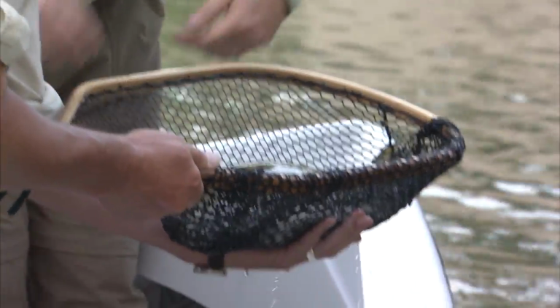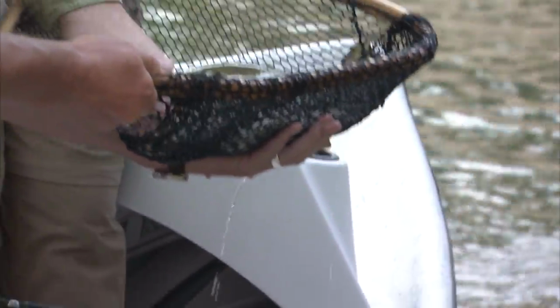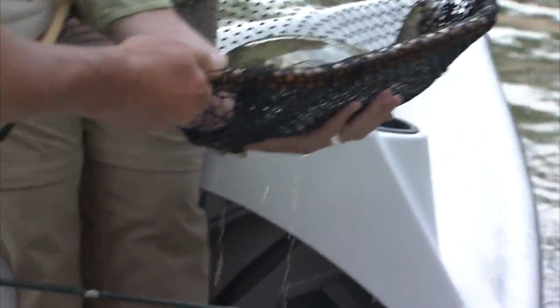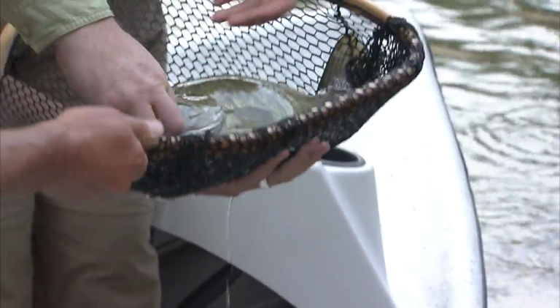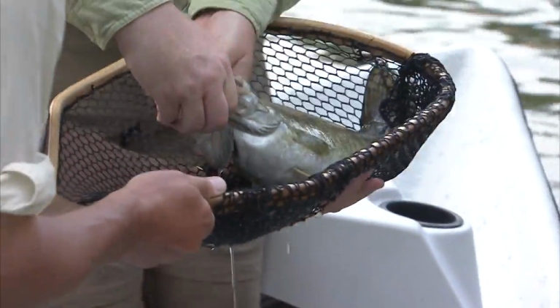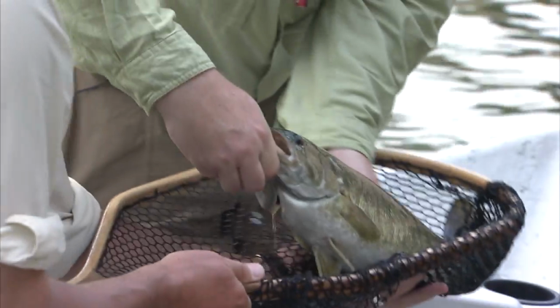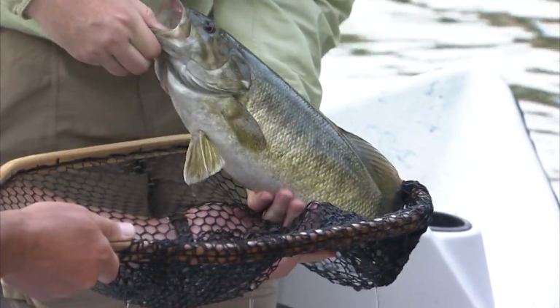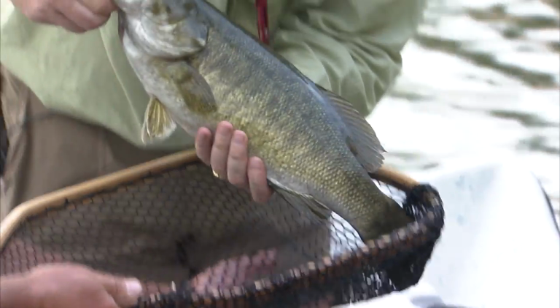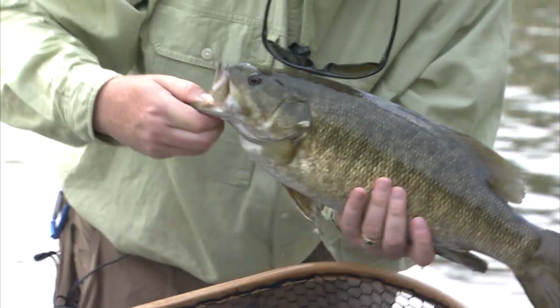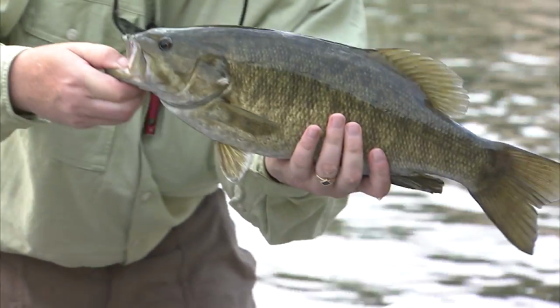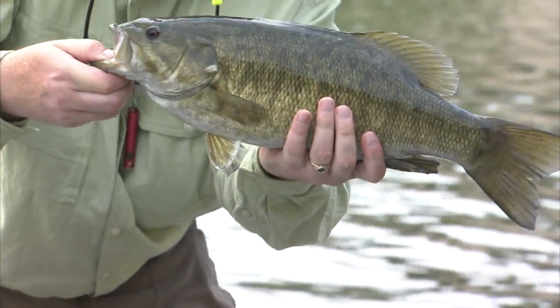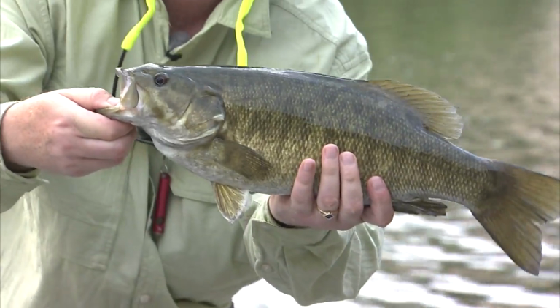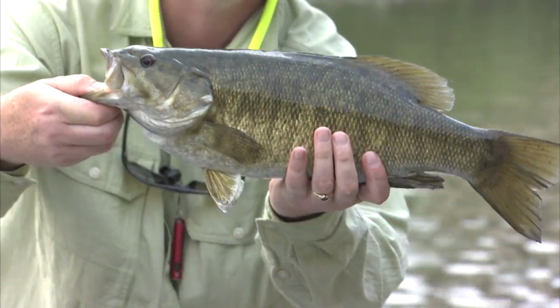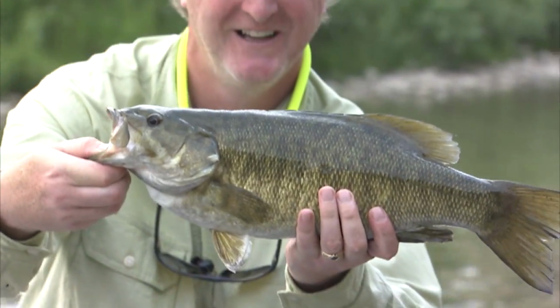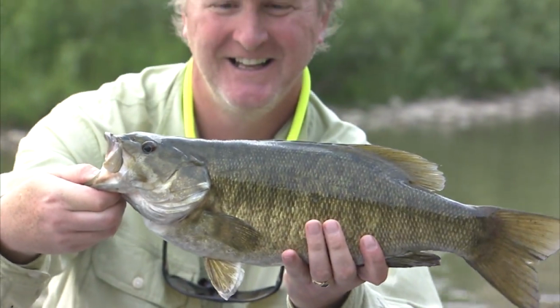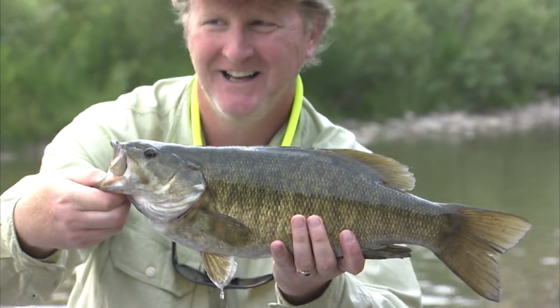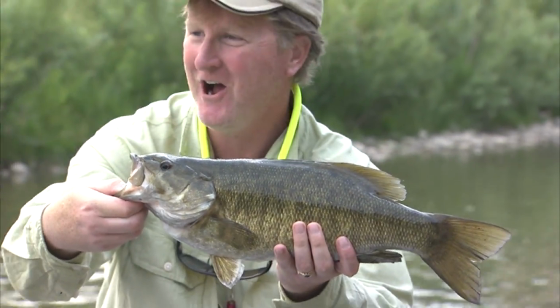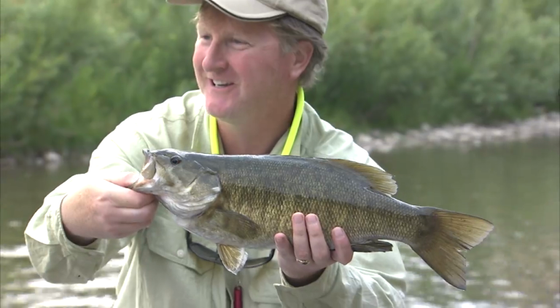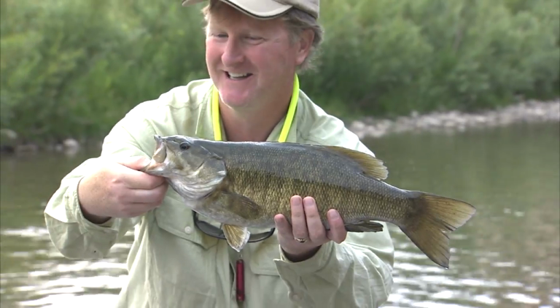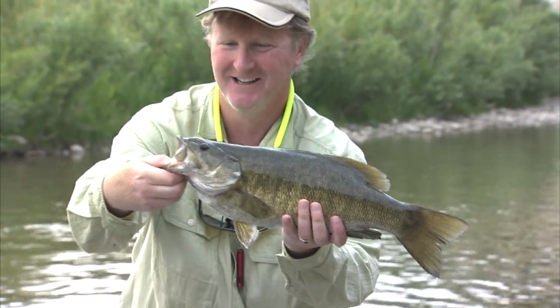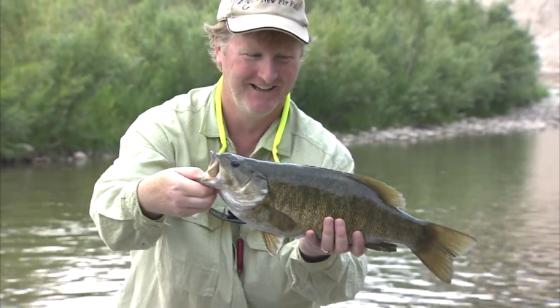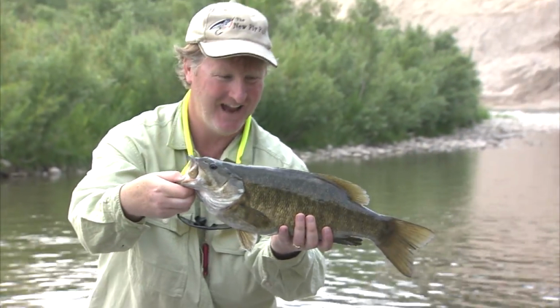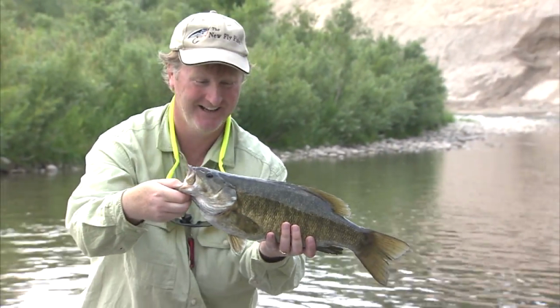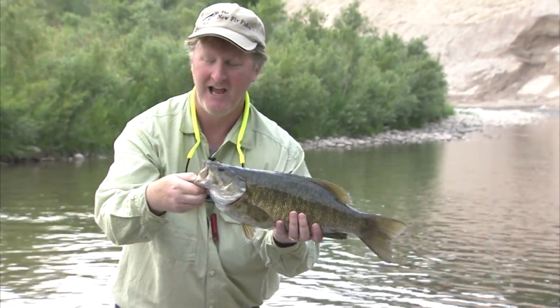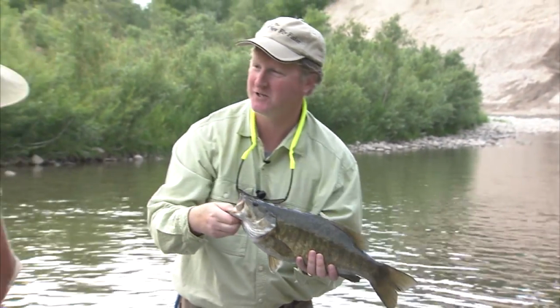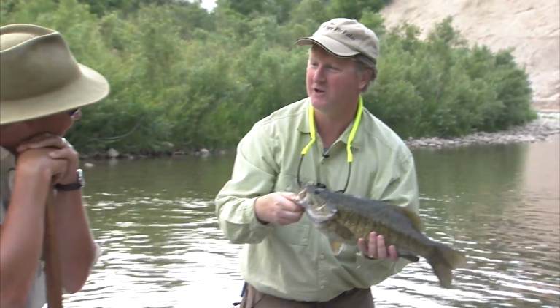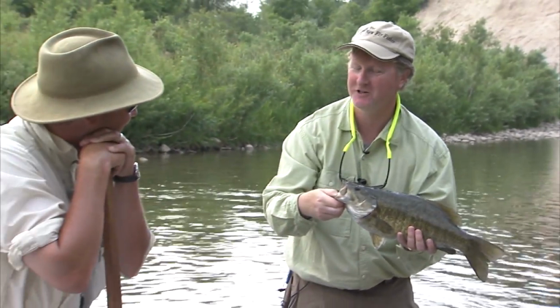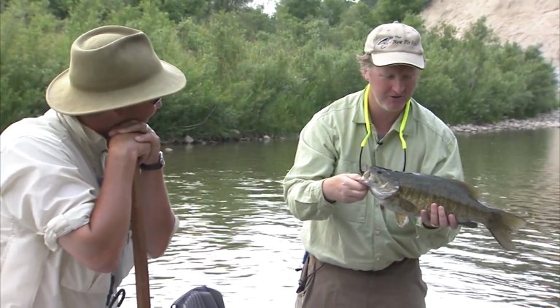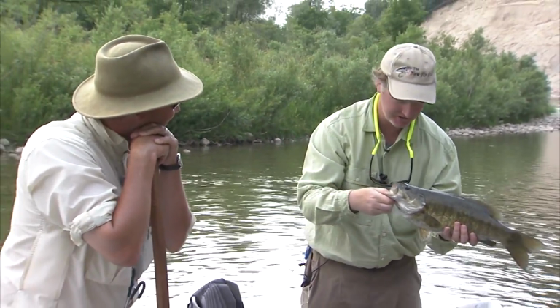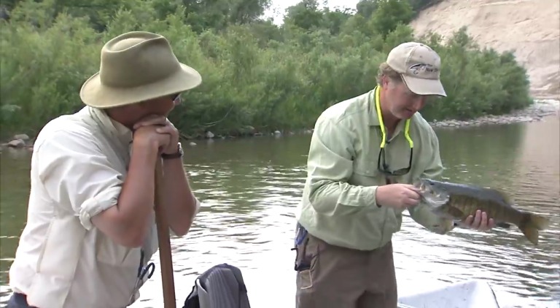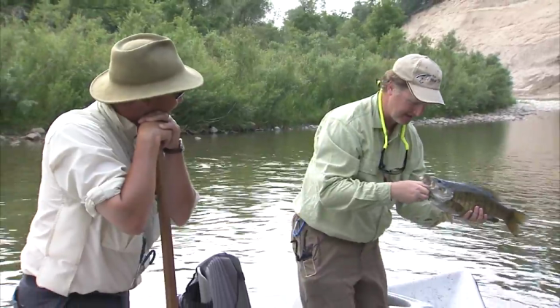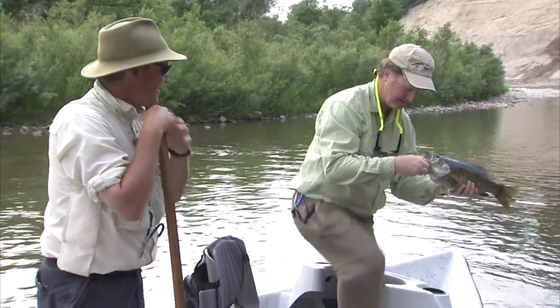What an absolutely extraordinary fish. What a day. We caught fish even though conditions were tough. I don't like to stress these fish at all.